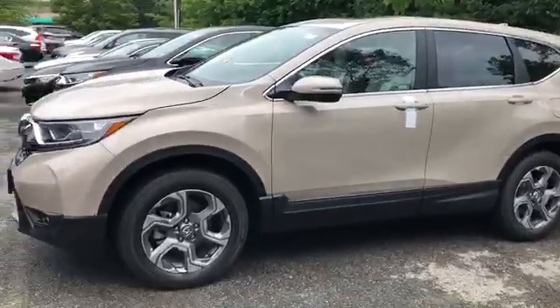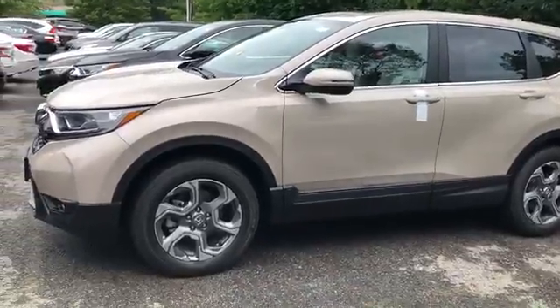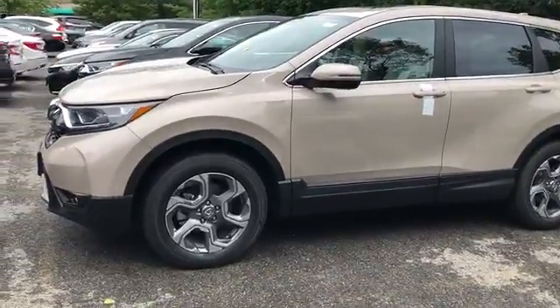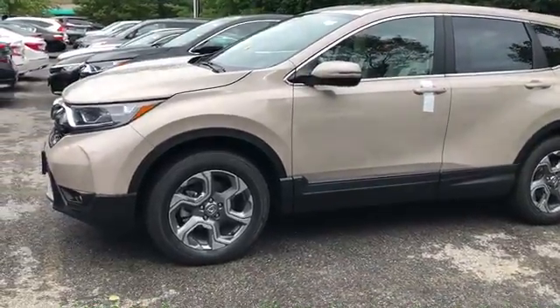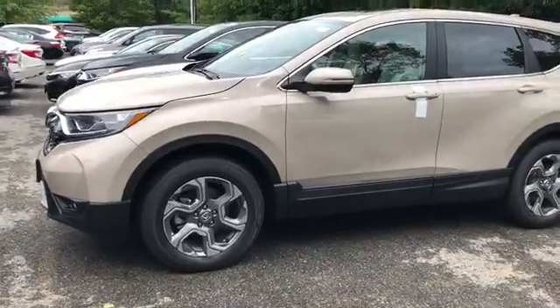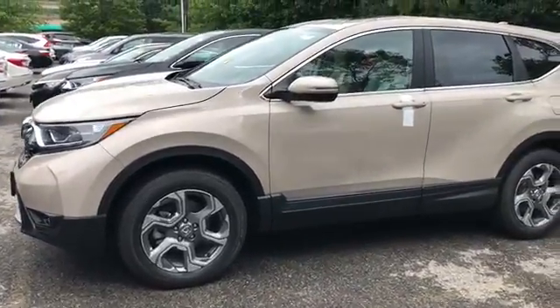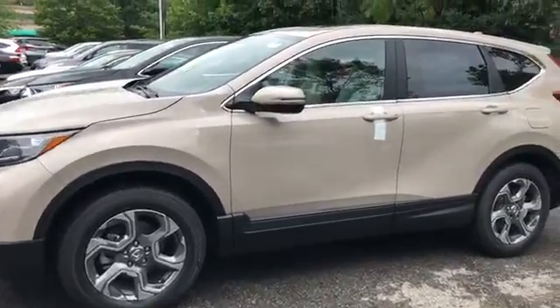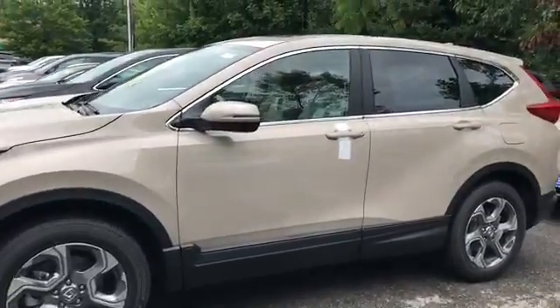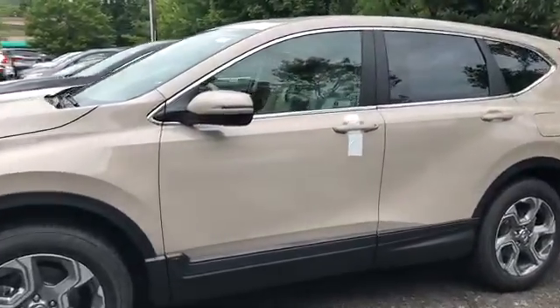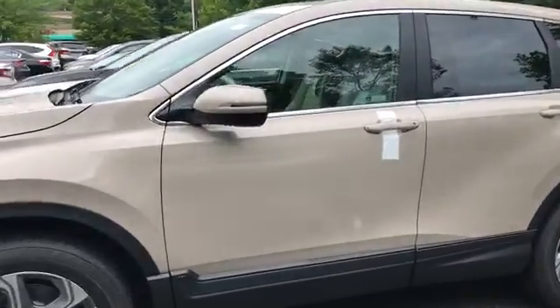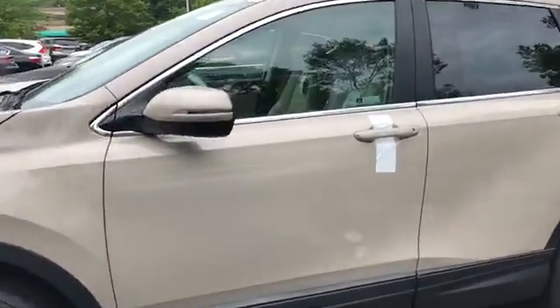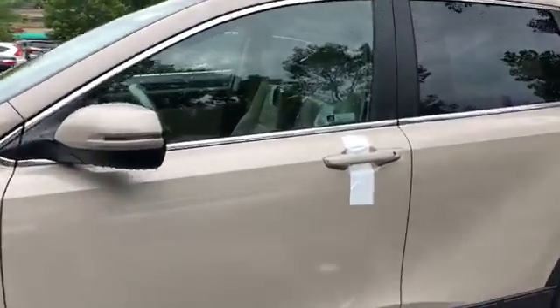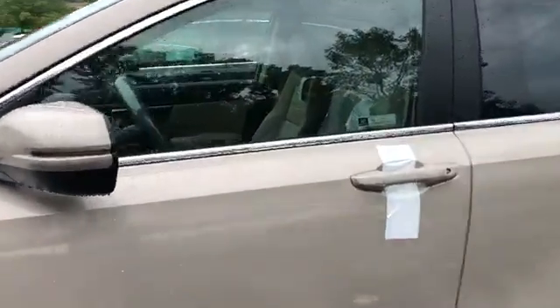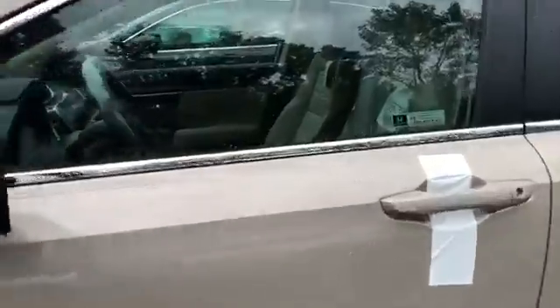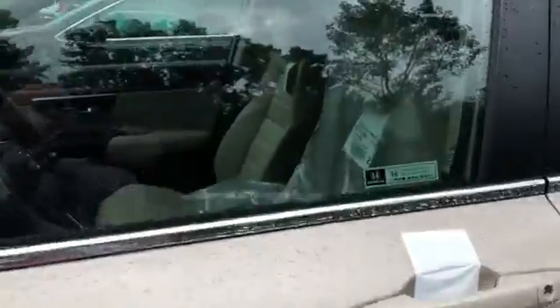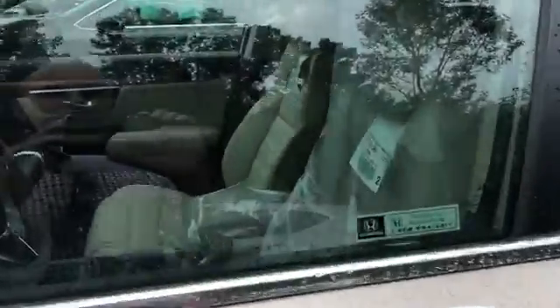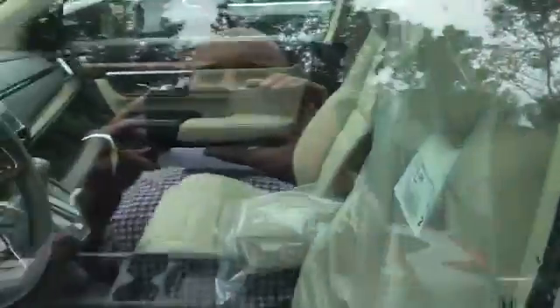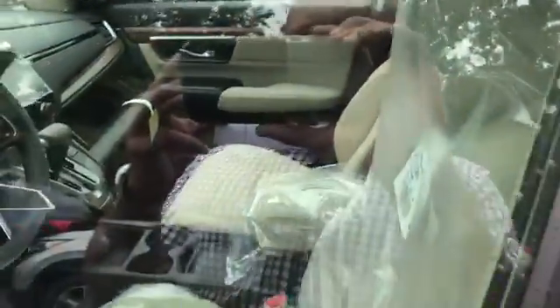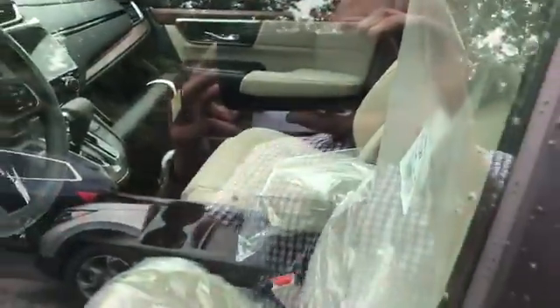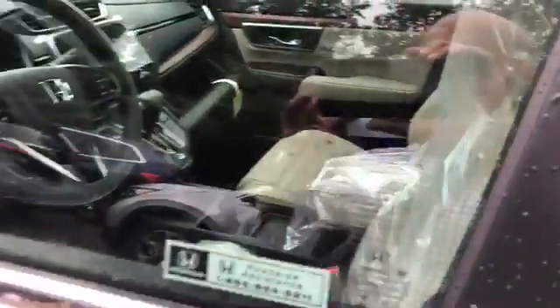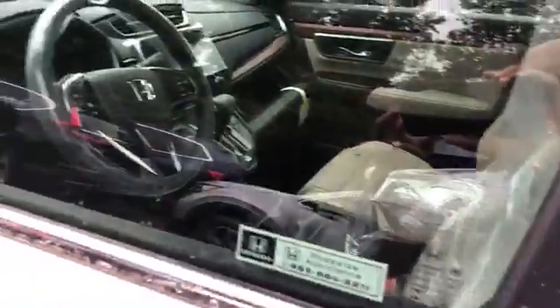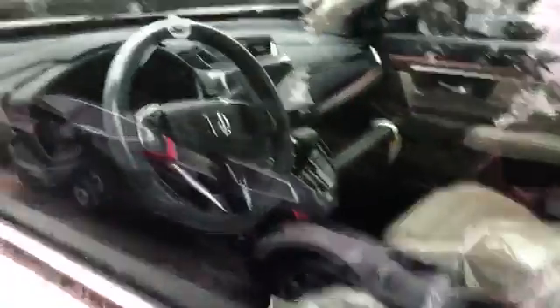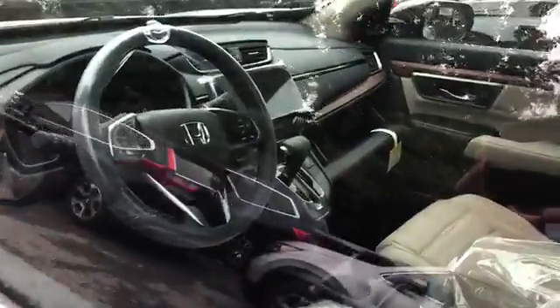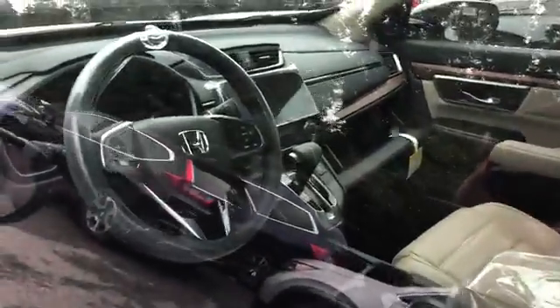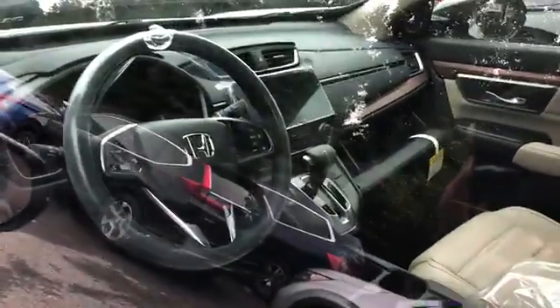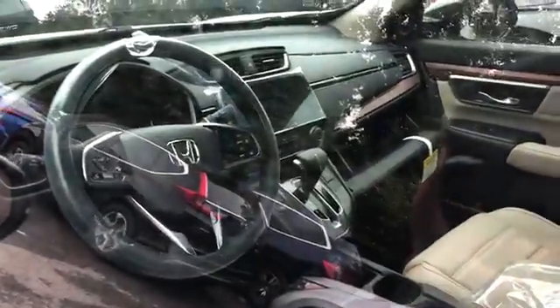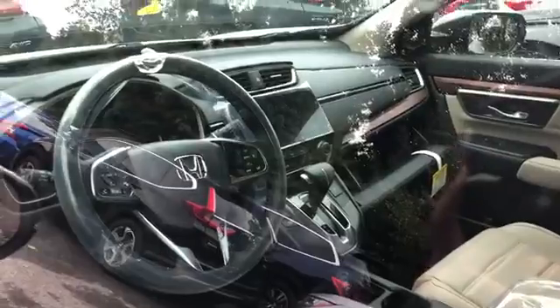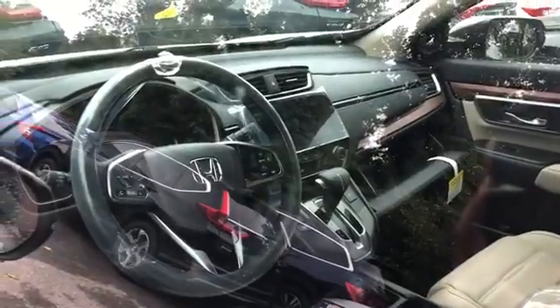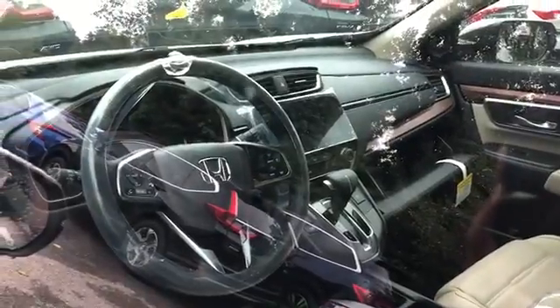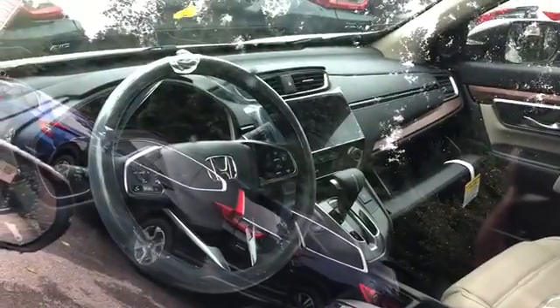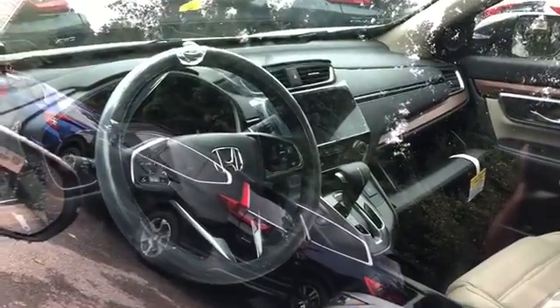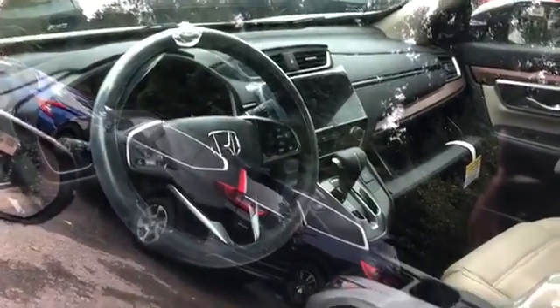You do get the alloy wheels. This one comes with the beige leather interior, and you do get the touchscreen display on the inside as well.